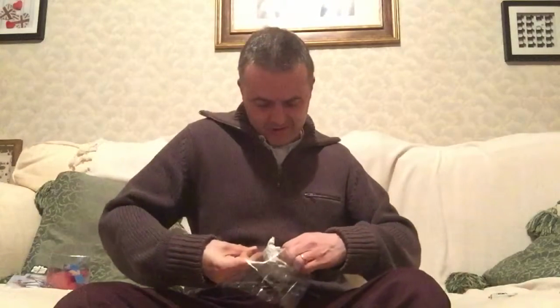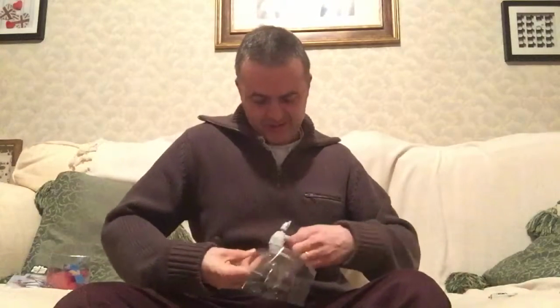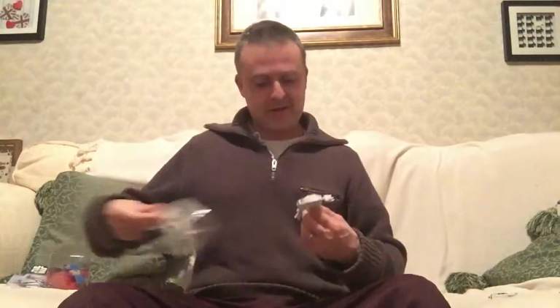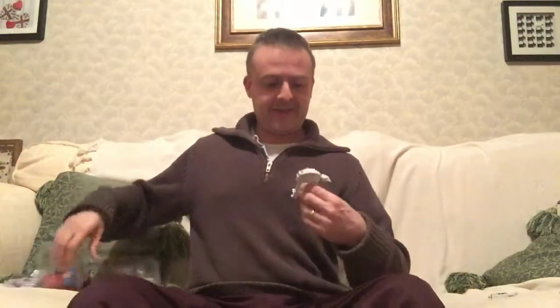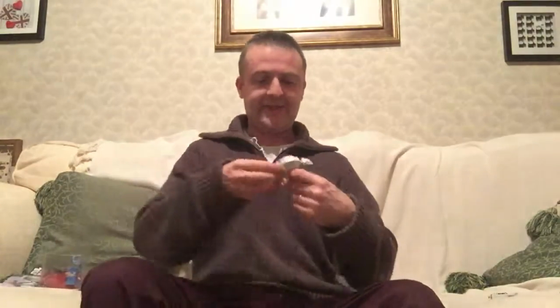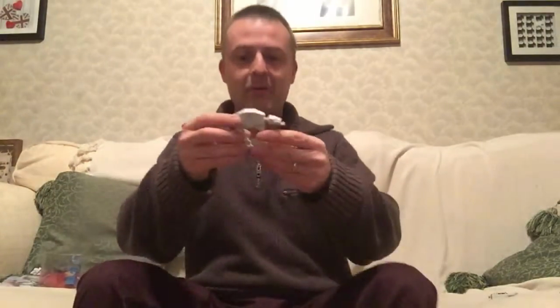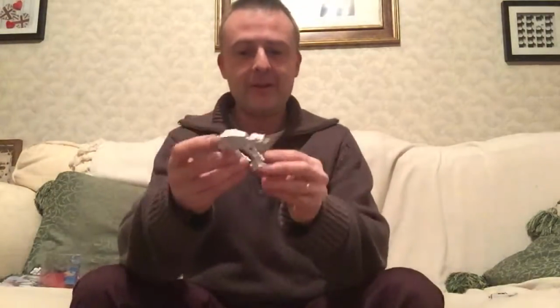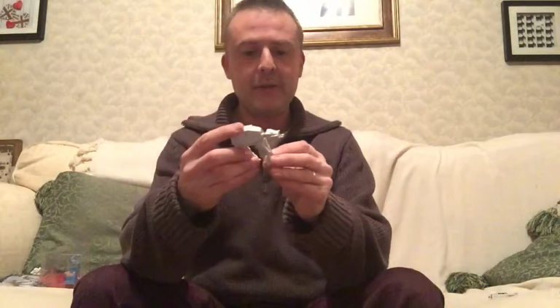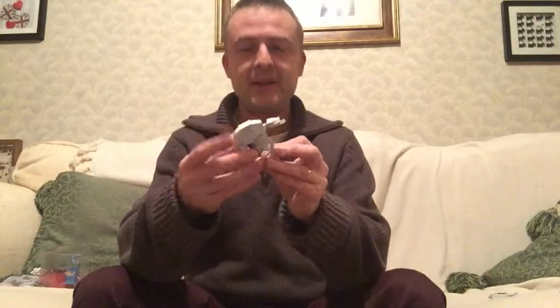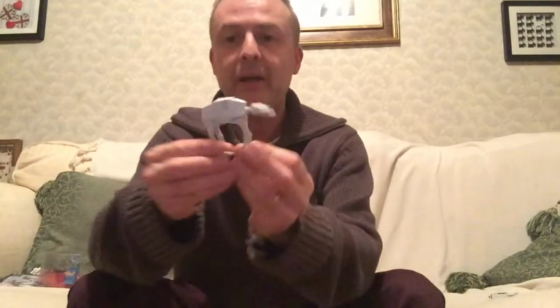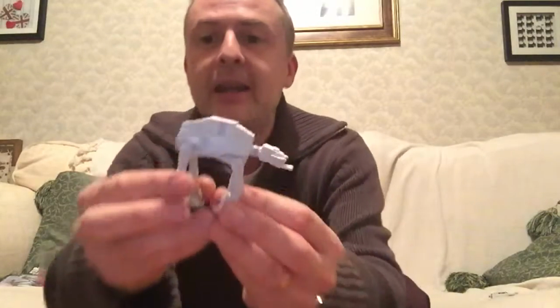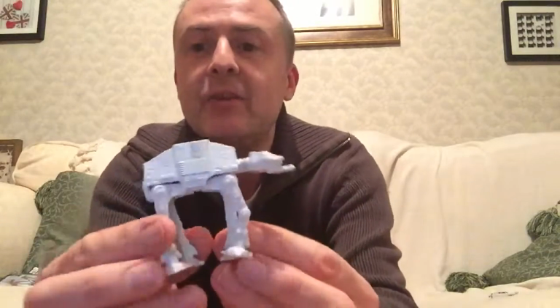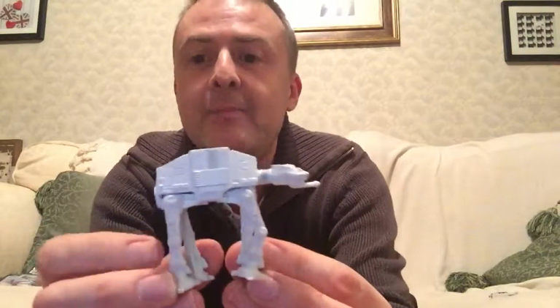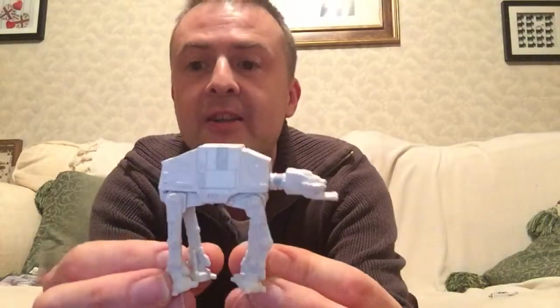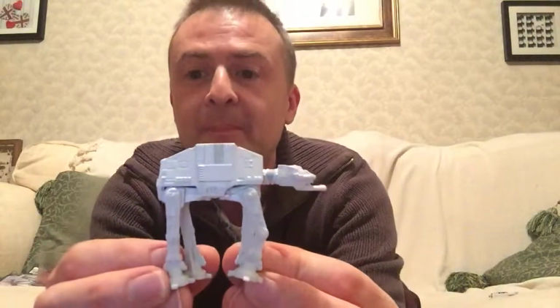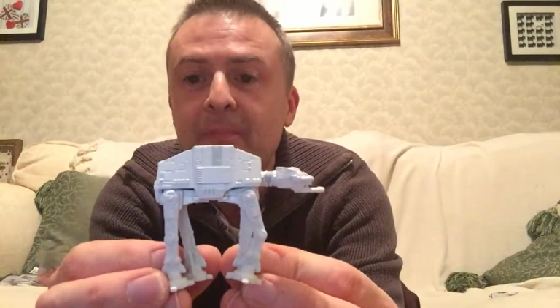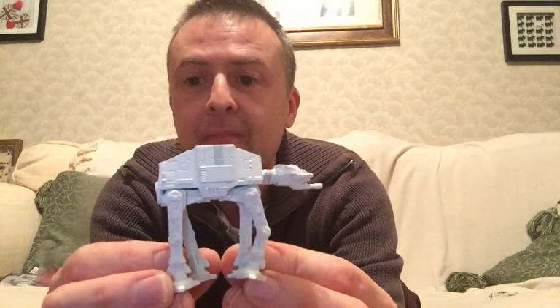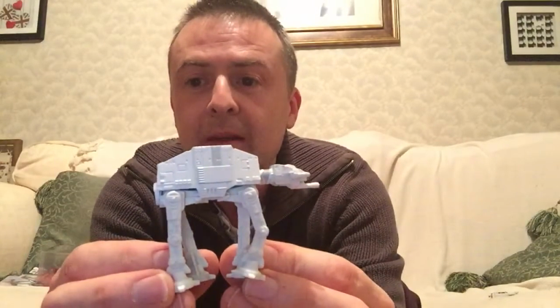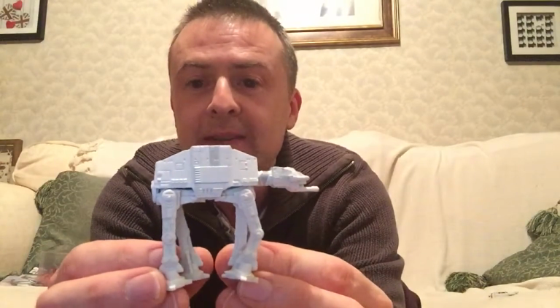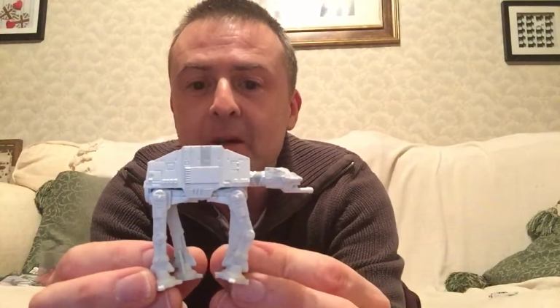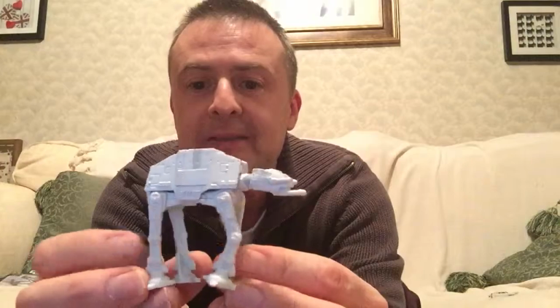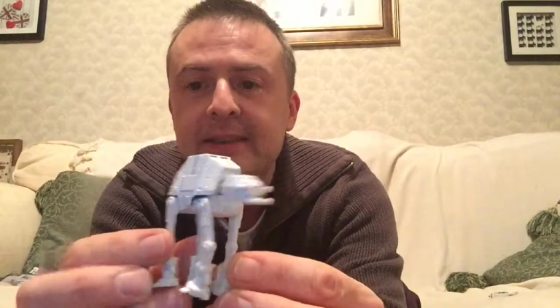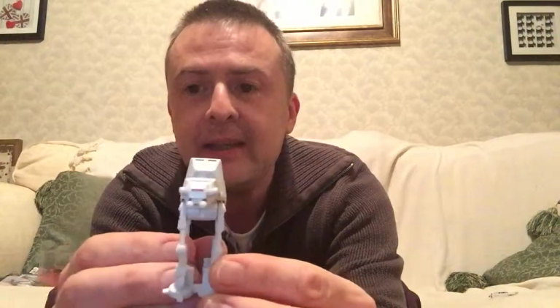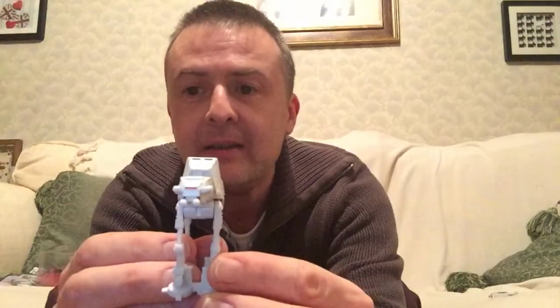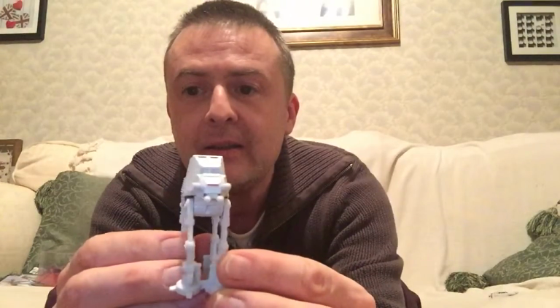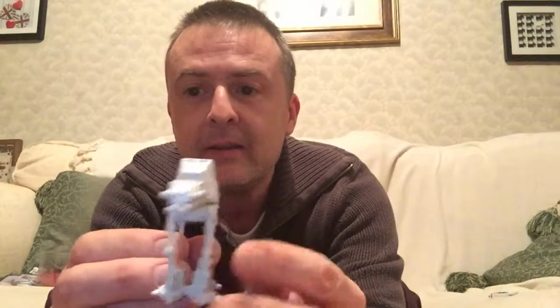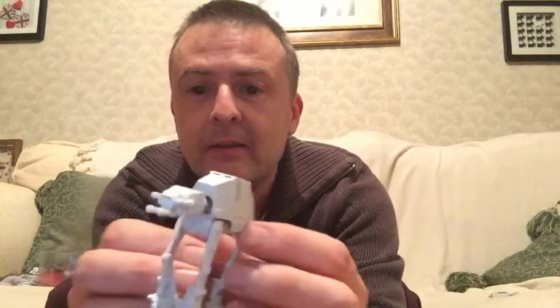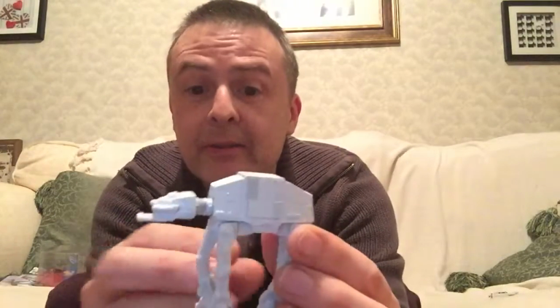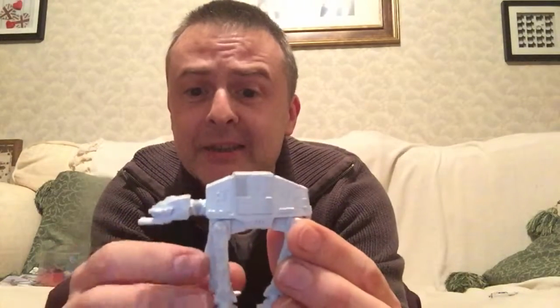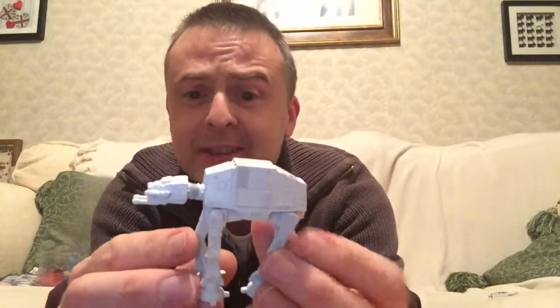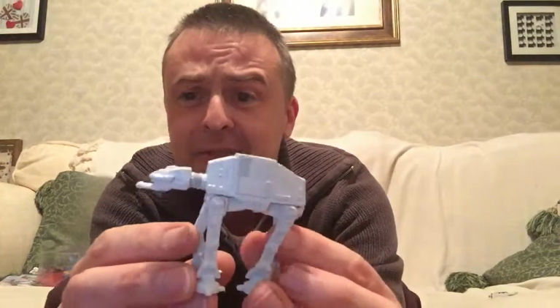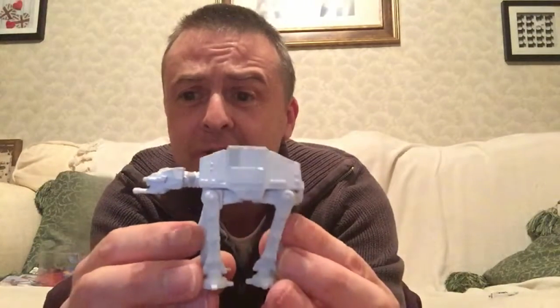There we are! So does he move? His legs move? Let's have a look at him first. It's not bad detailing, considering the size of course.